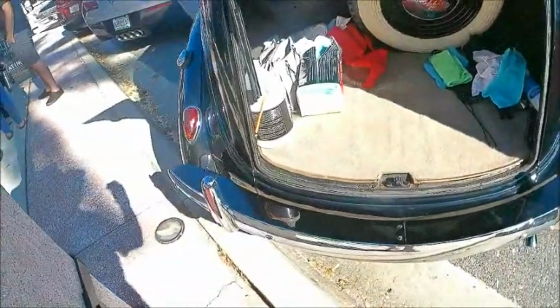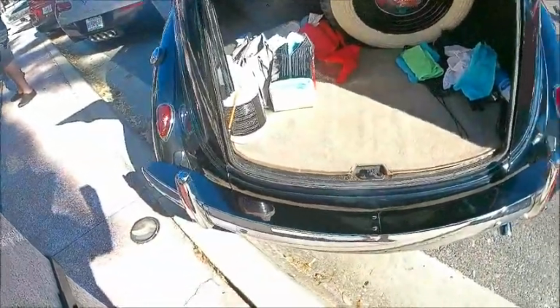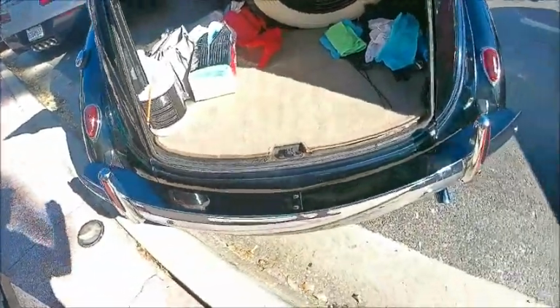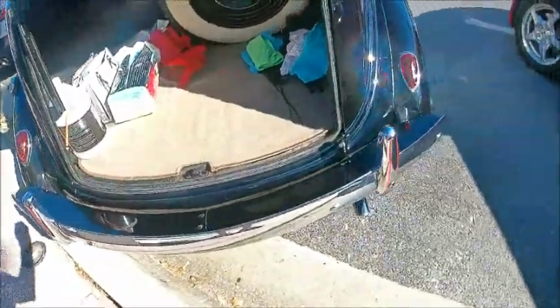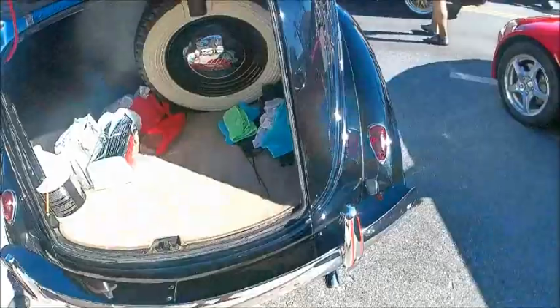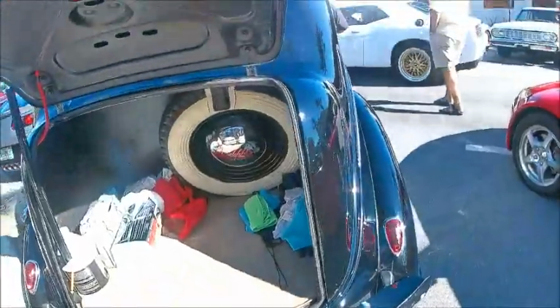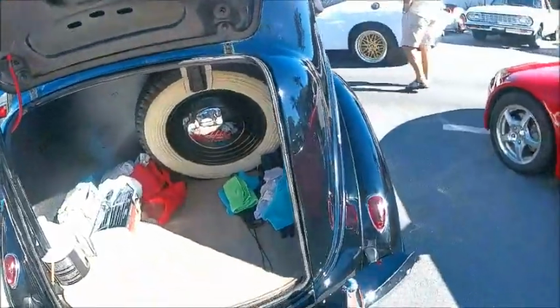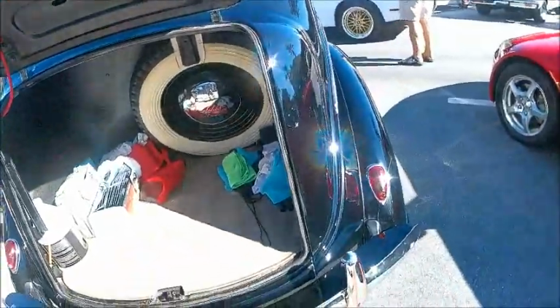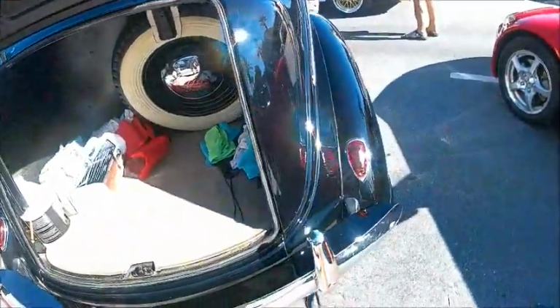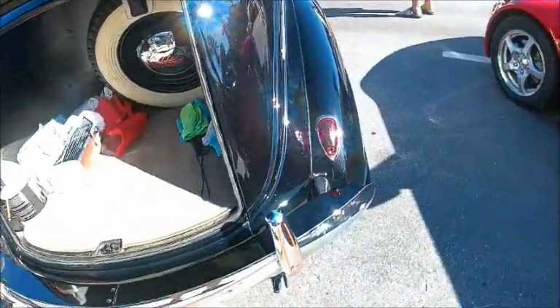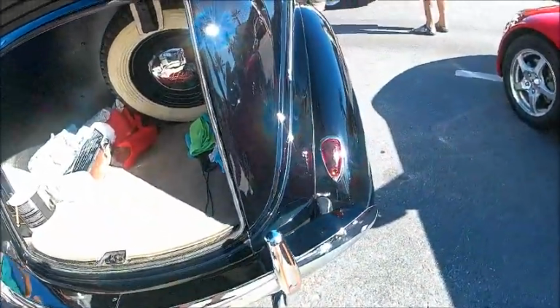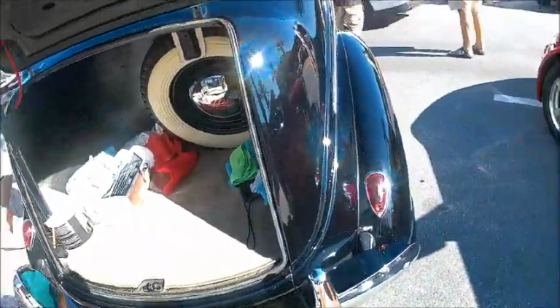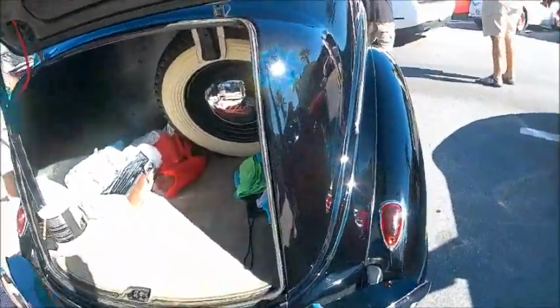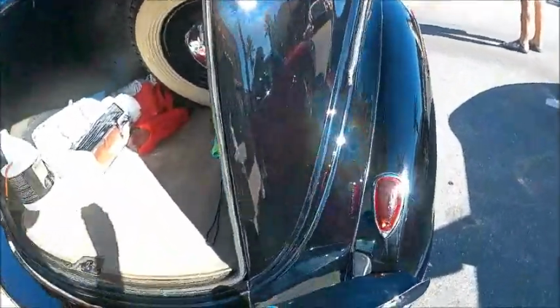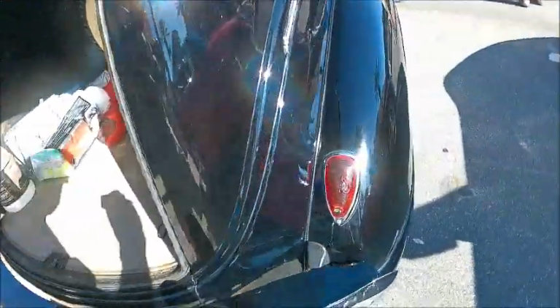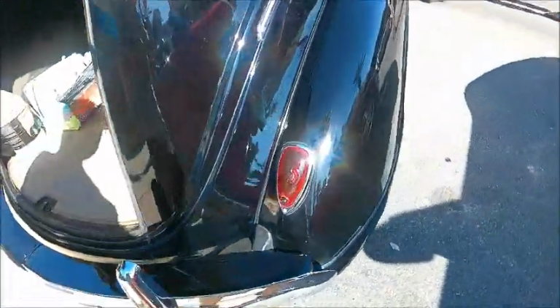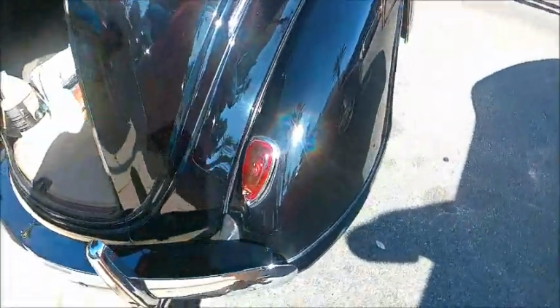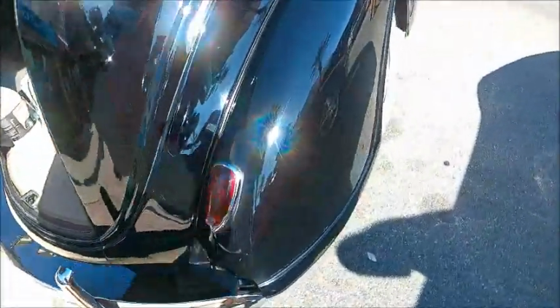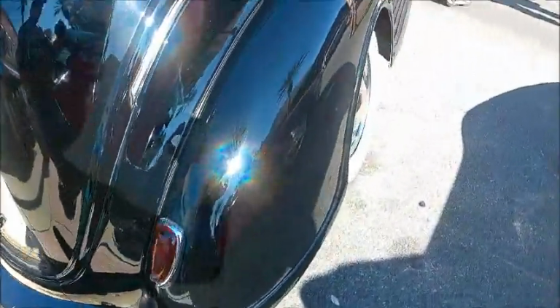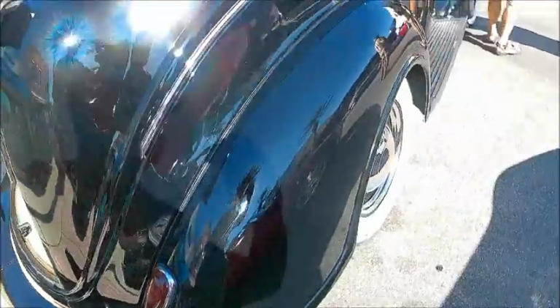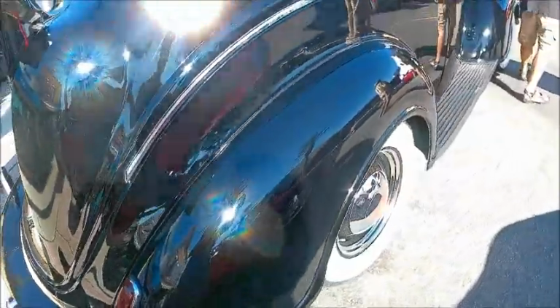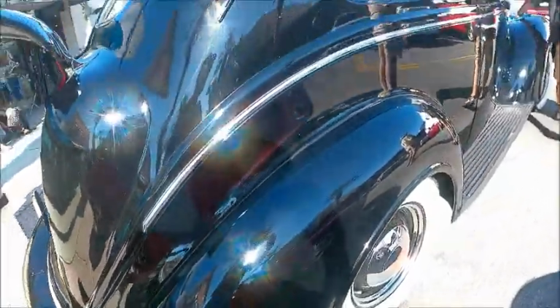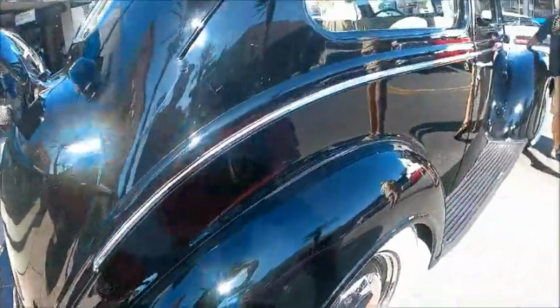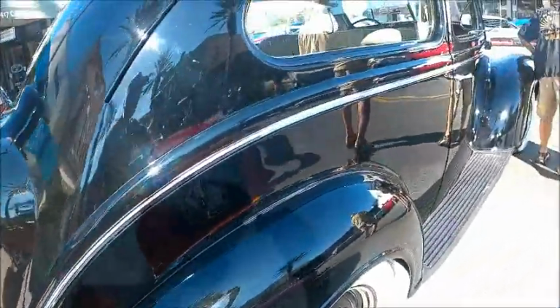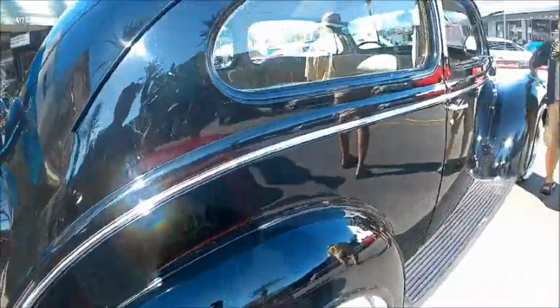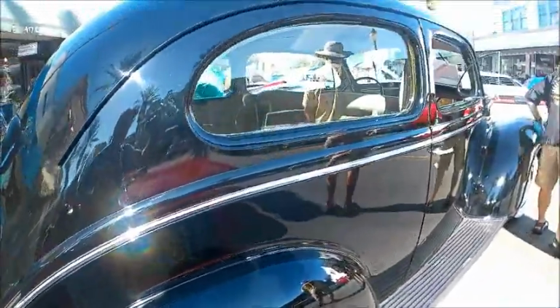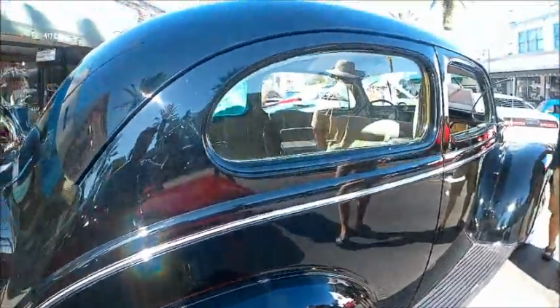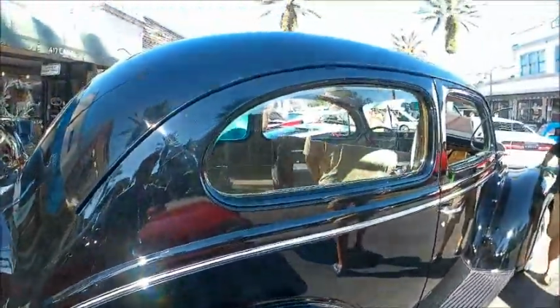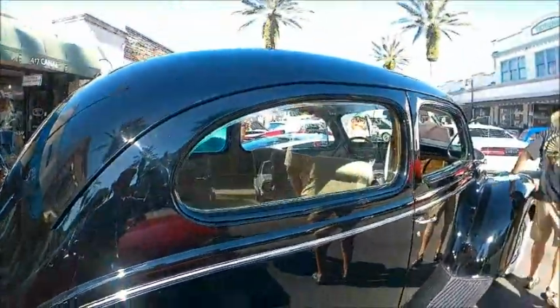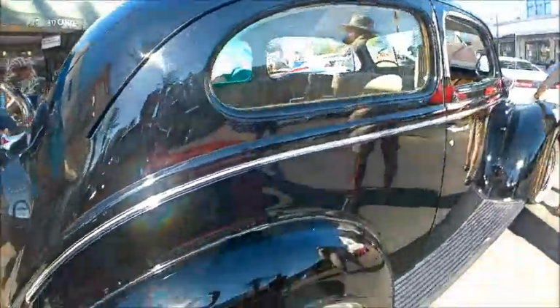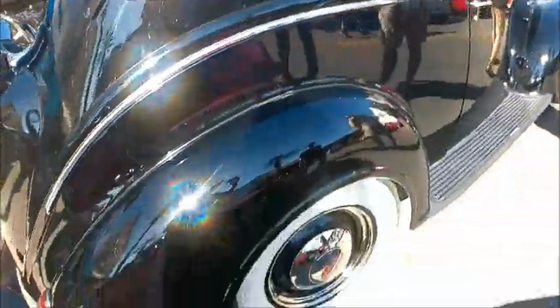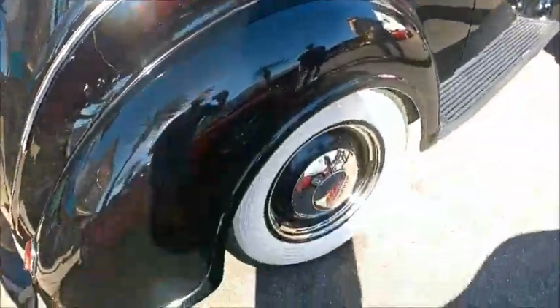Here is the trunk with the spare situated in the vertical position, so it doesn't take up a lot of room — a very commodious trunk.